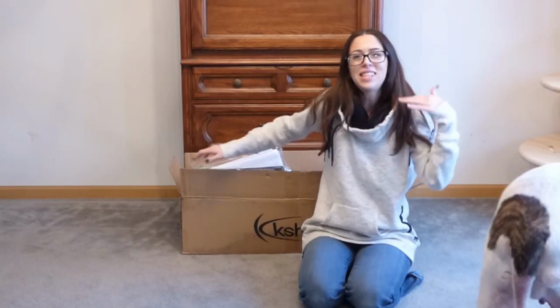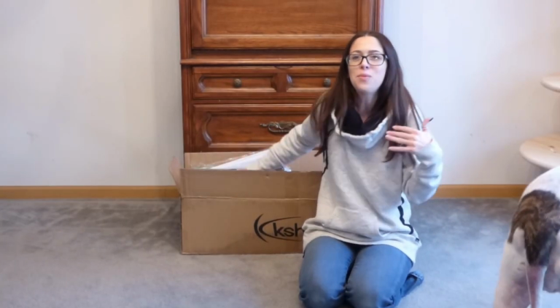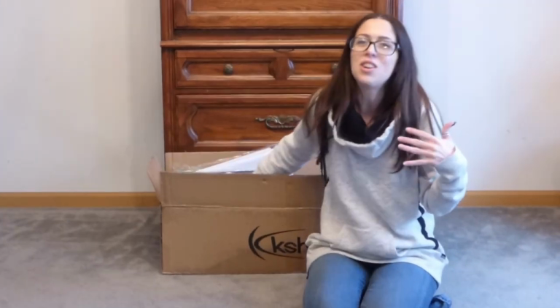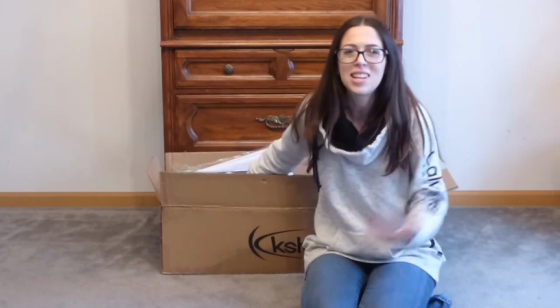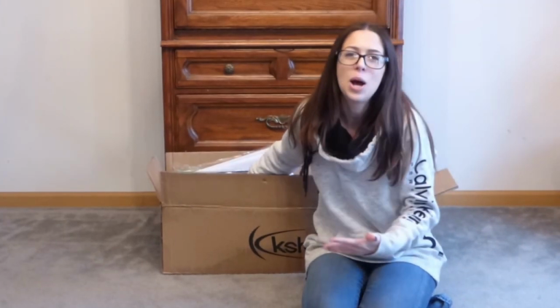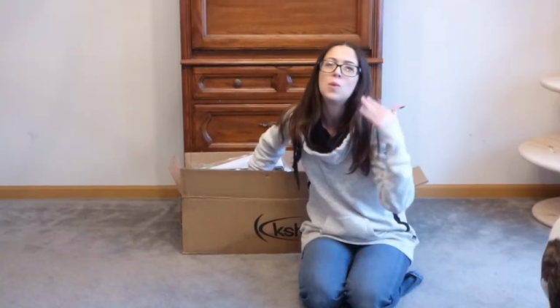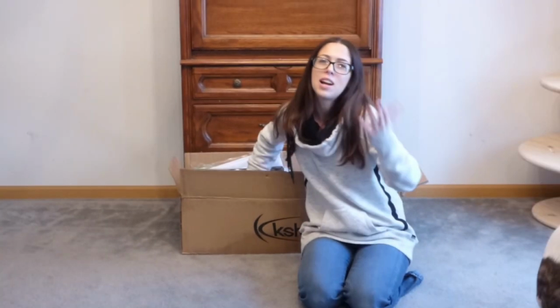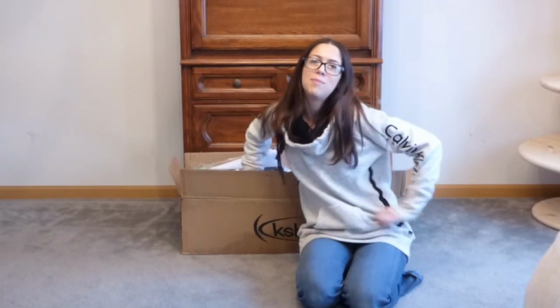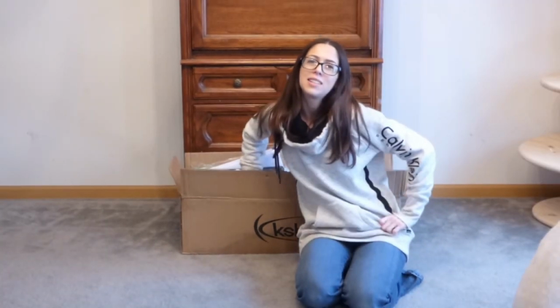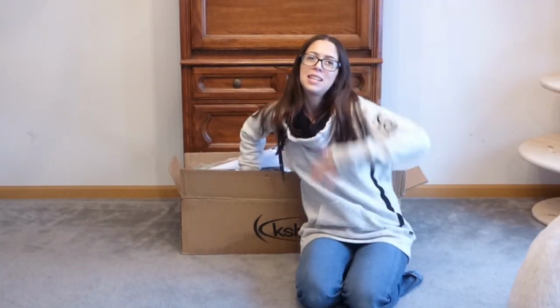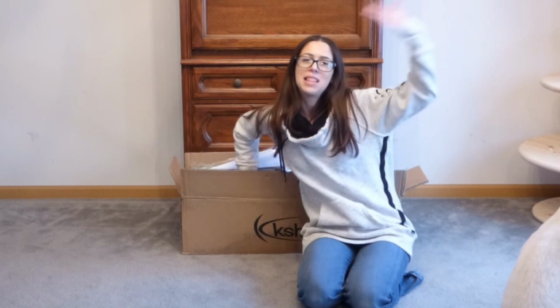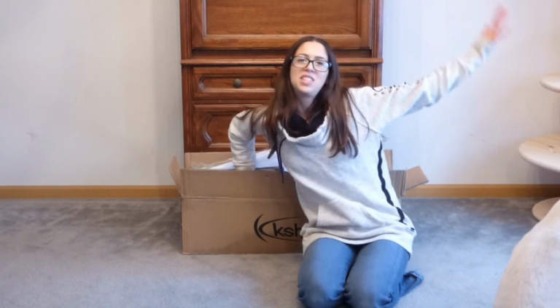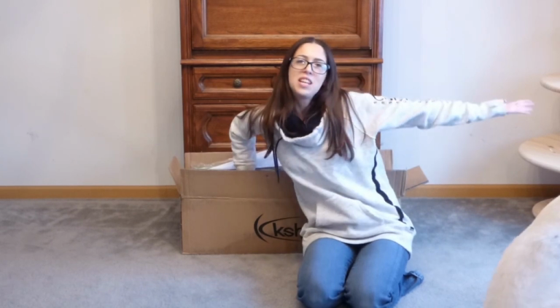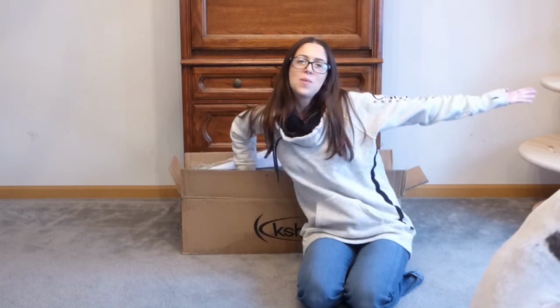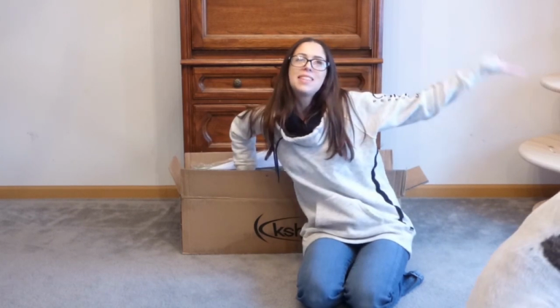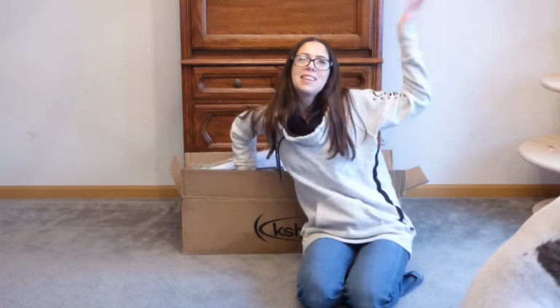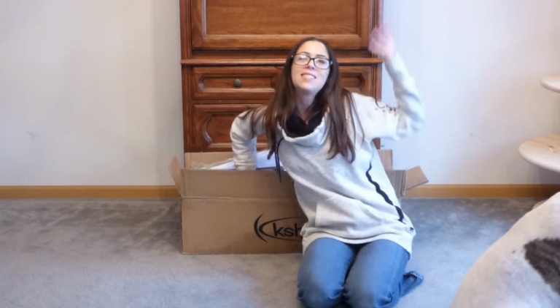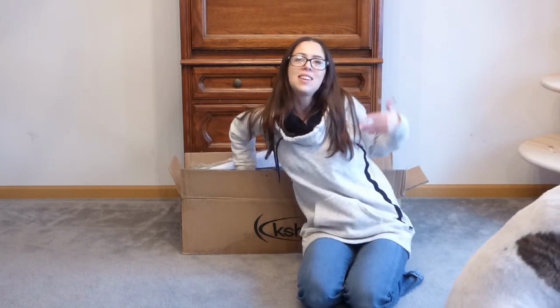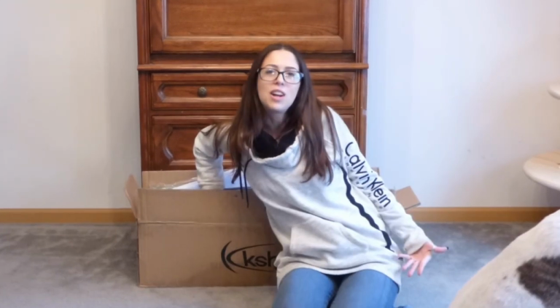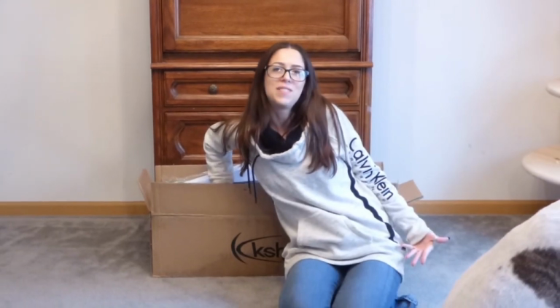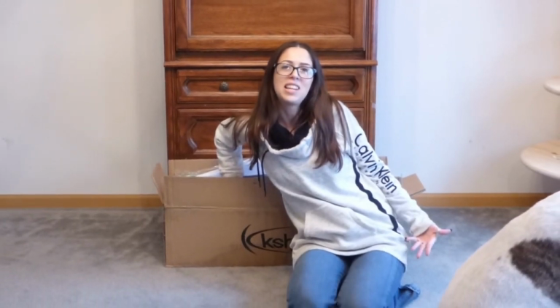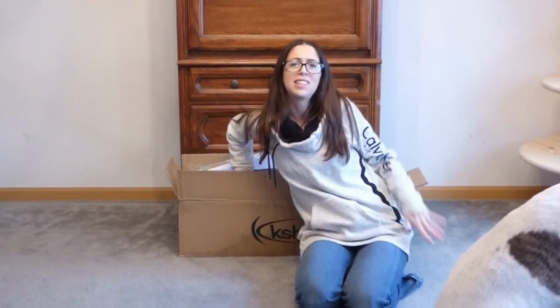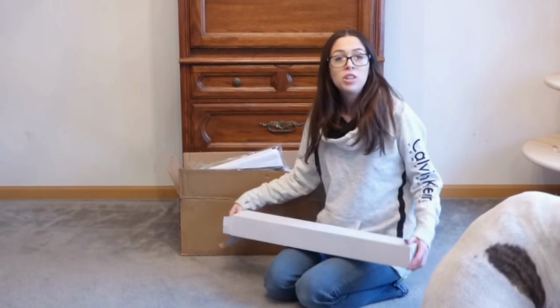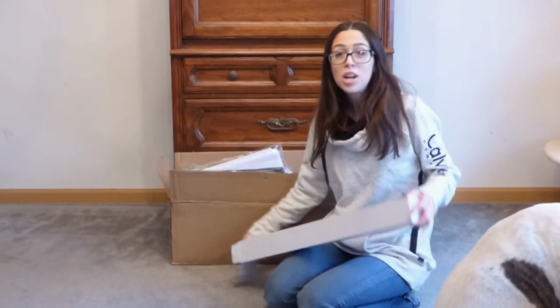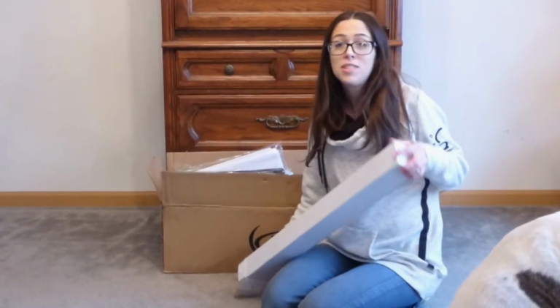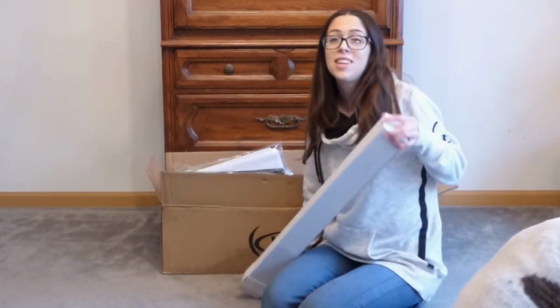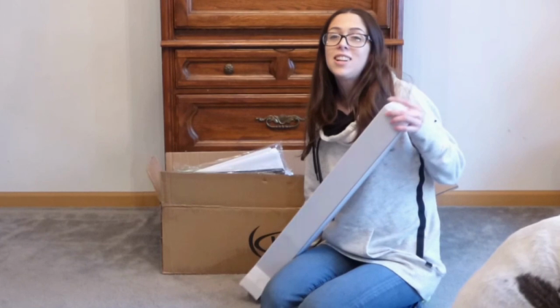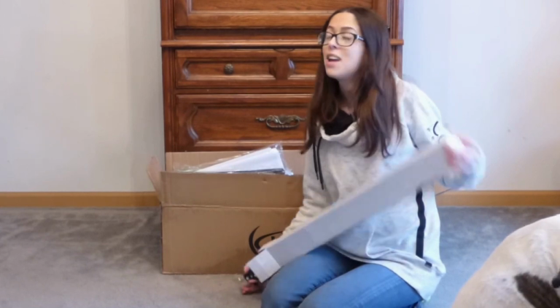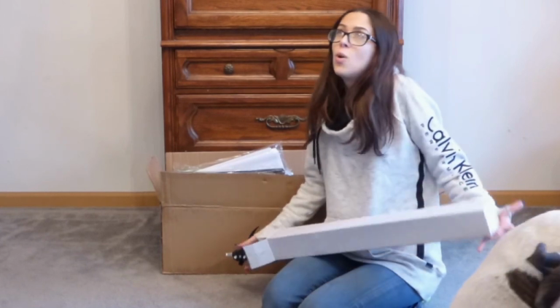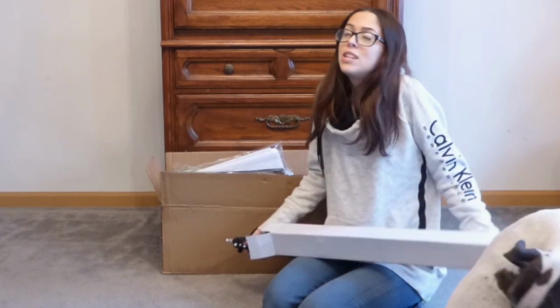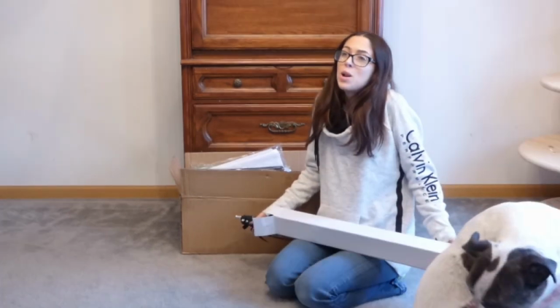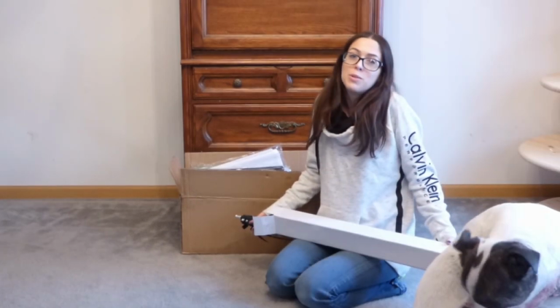So today we are setting up what I unboxed in my last video, and that is the photography stand. We're gonna try to put this together. I have no idea what I'm doing.